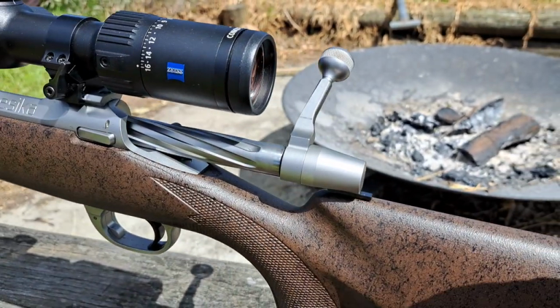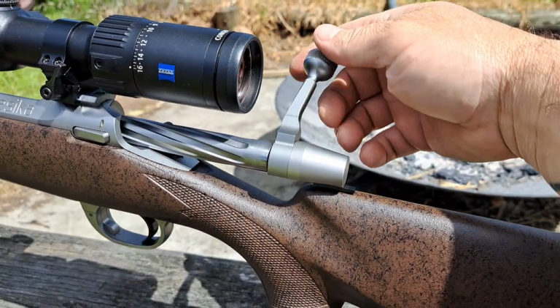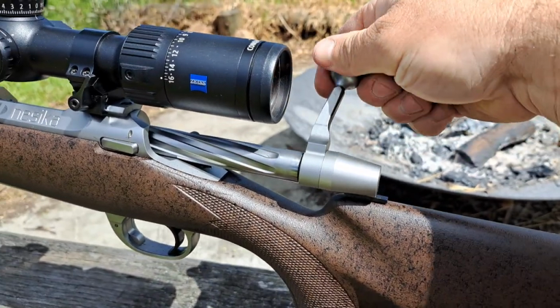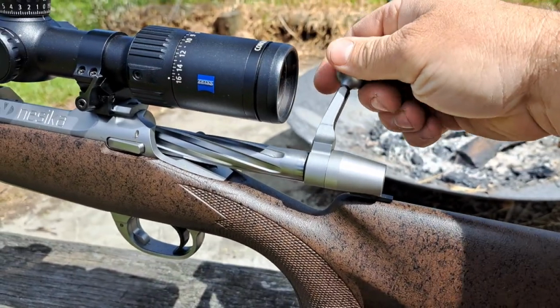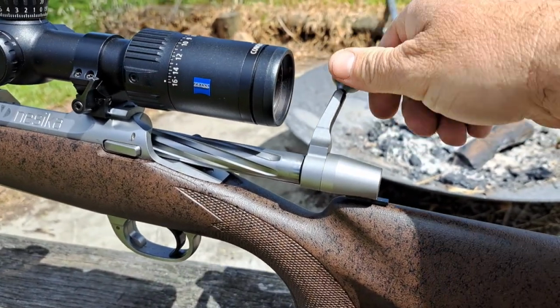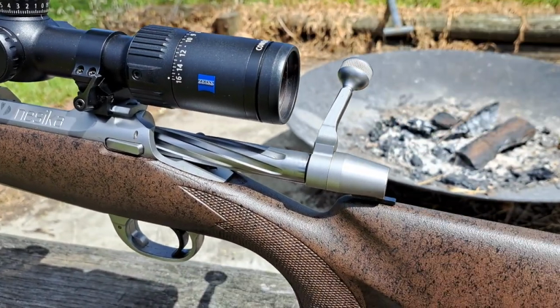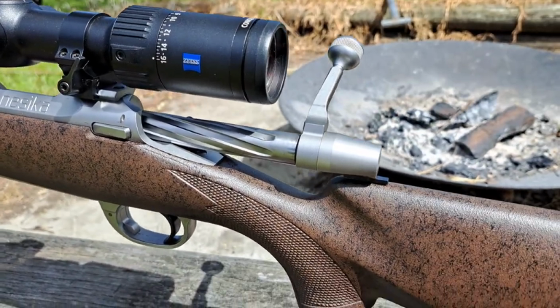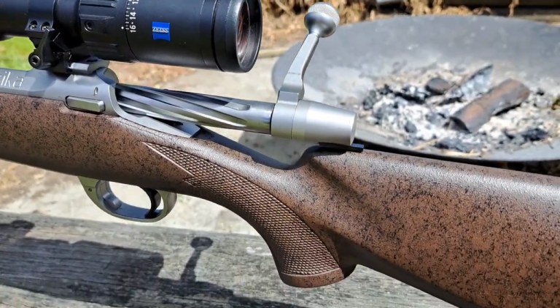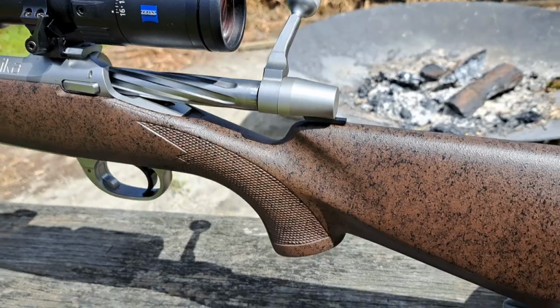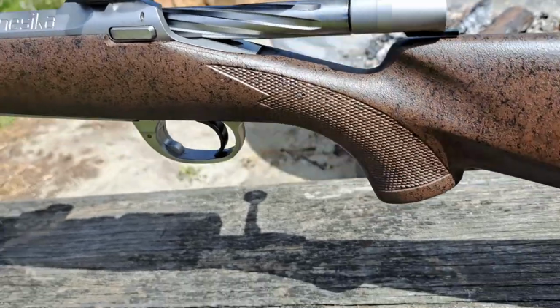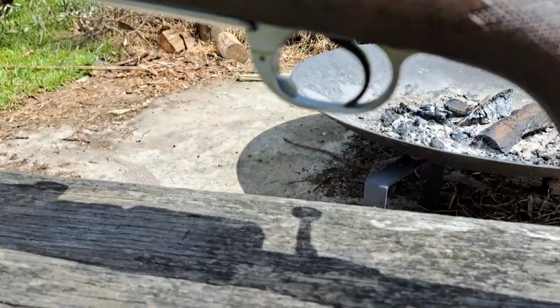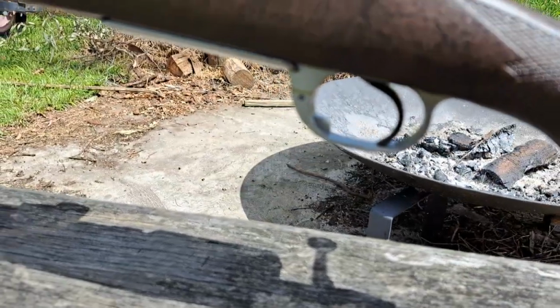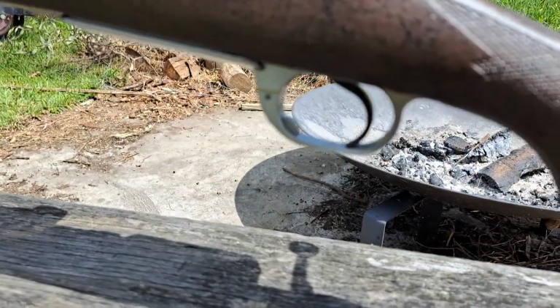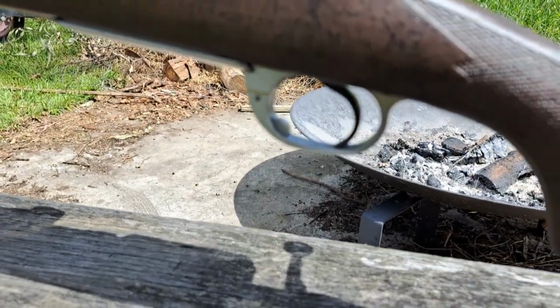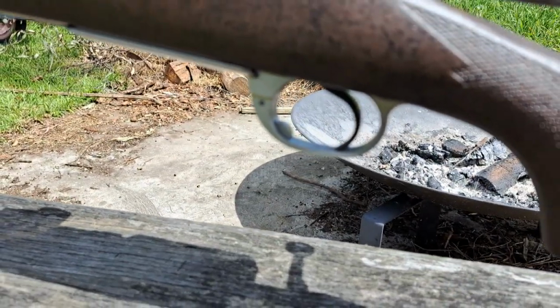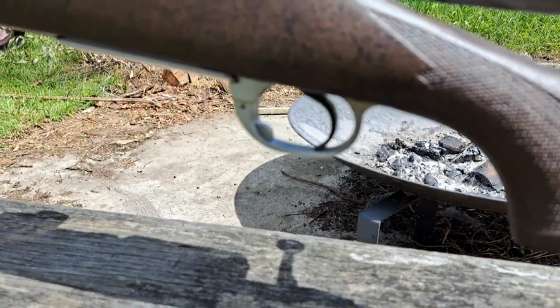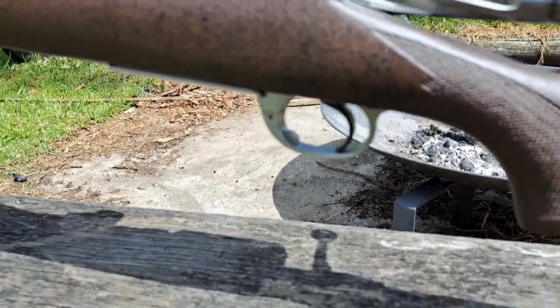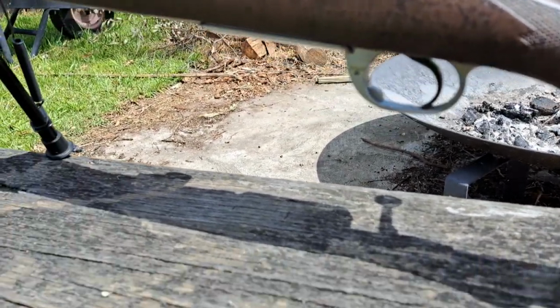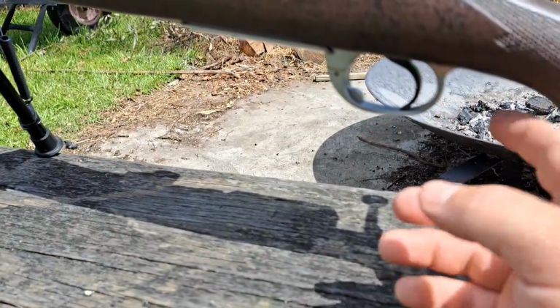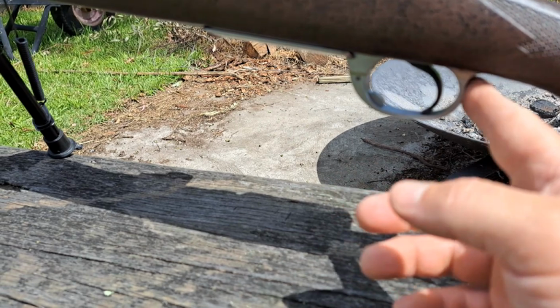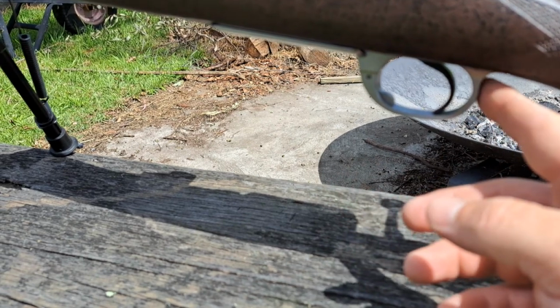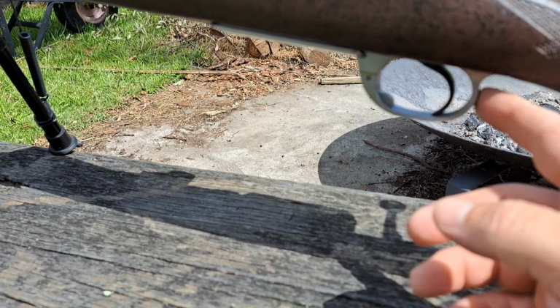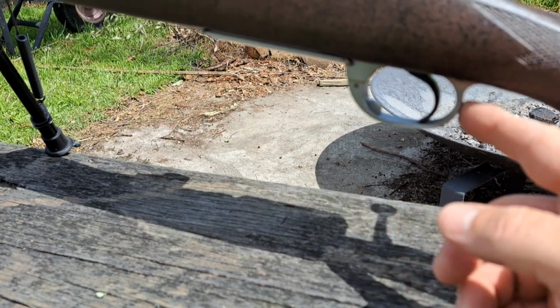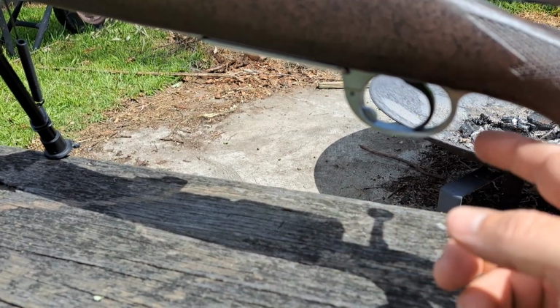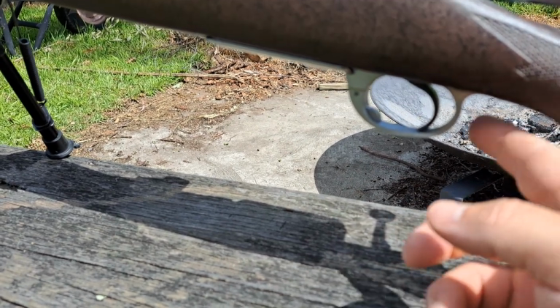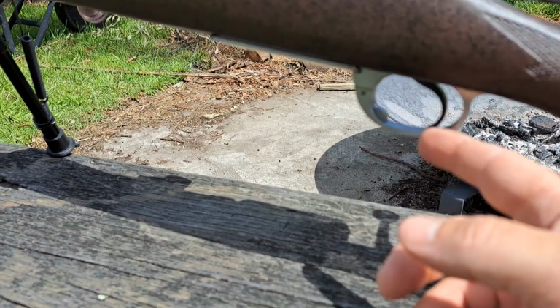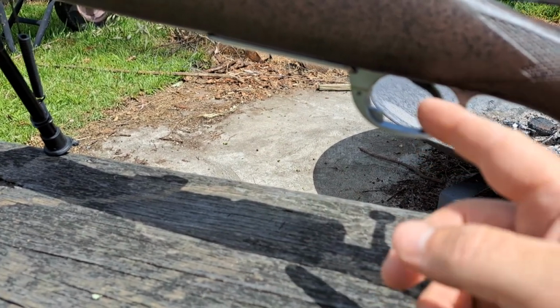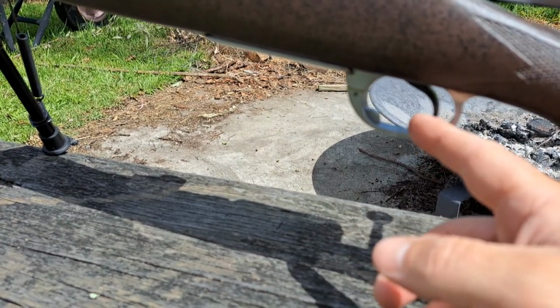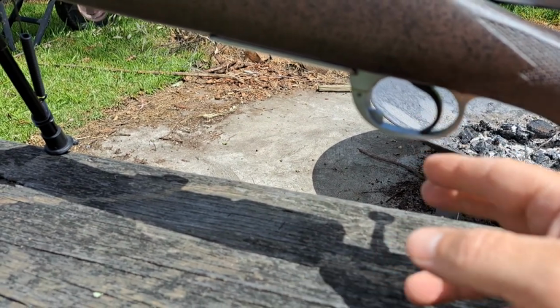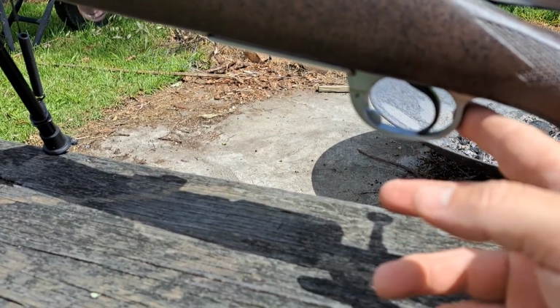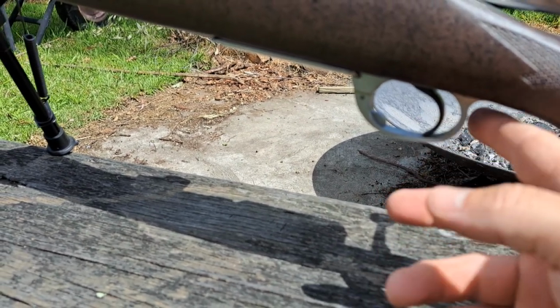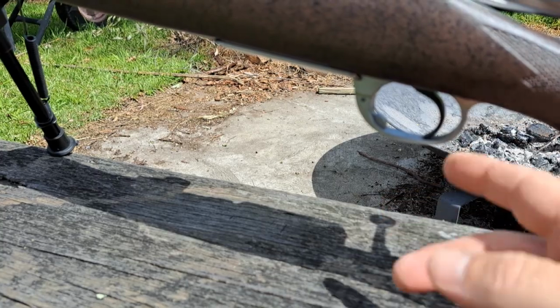You've got your bolt release here and a nice little bolt handle. It comes standard with a Timney trigger, and I believe it's a Pacific Tool and Gauge floor plate and magazine.